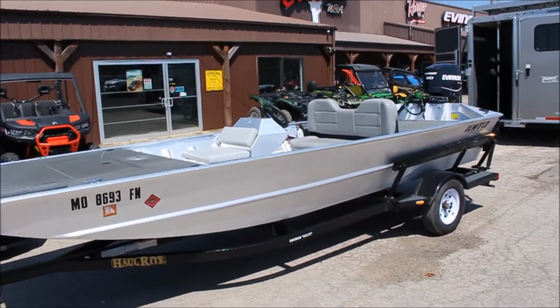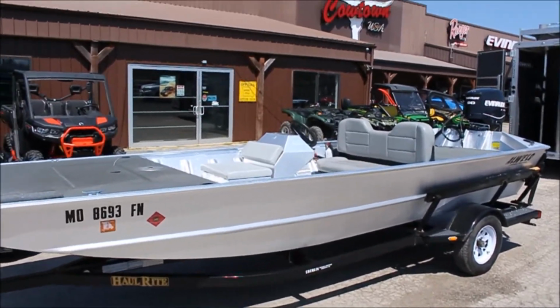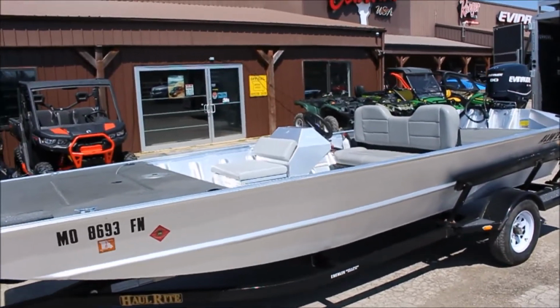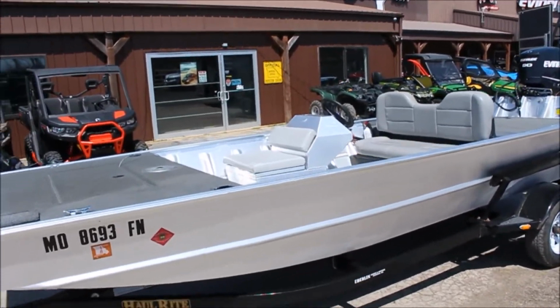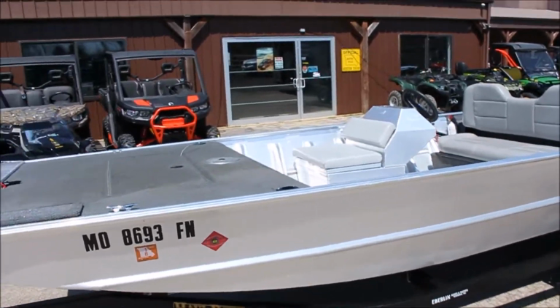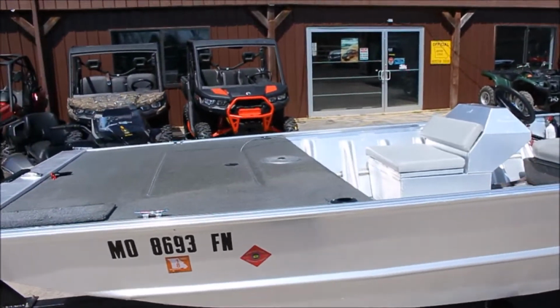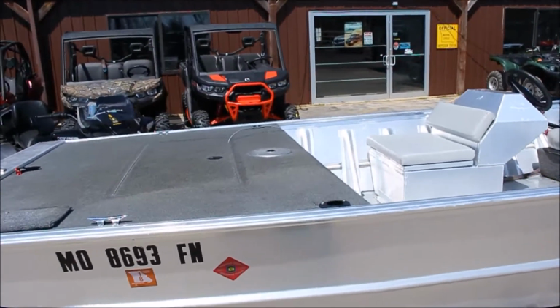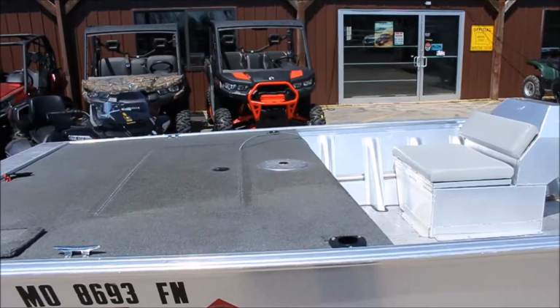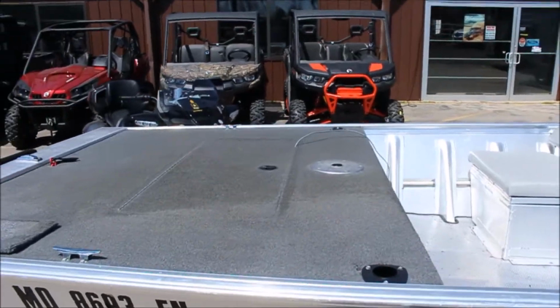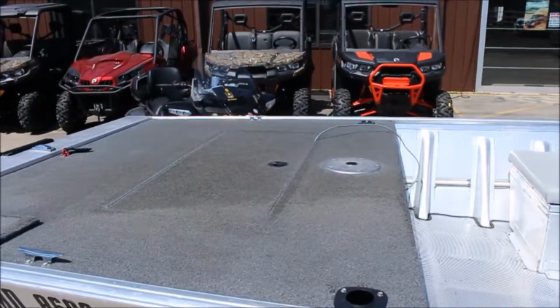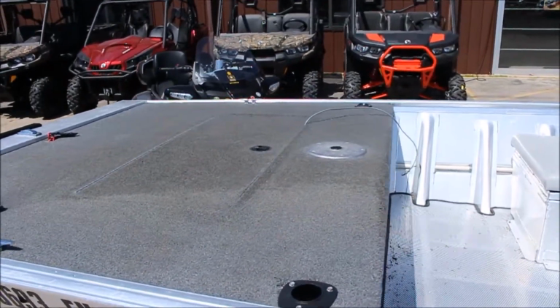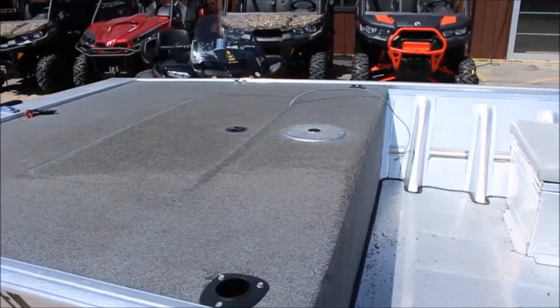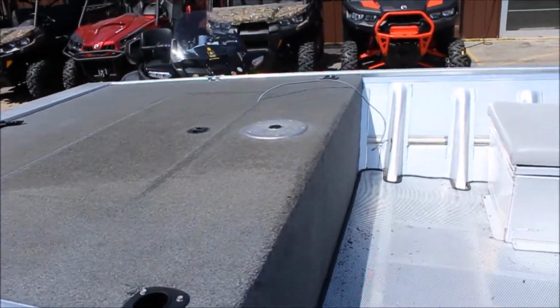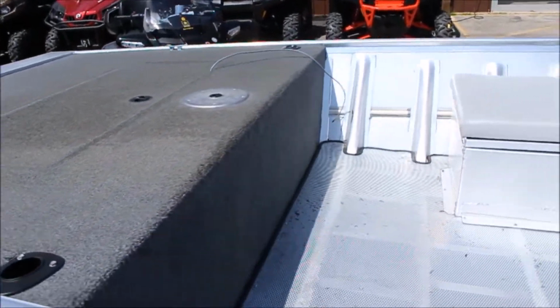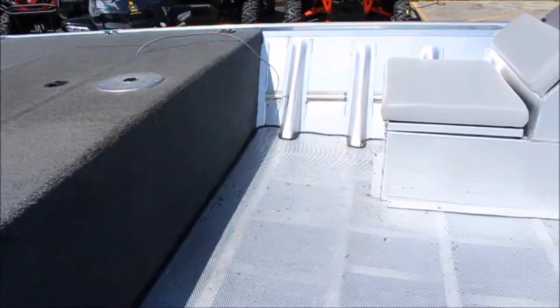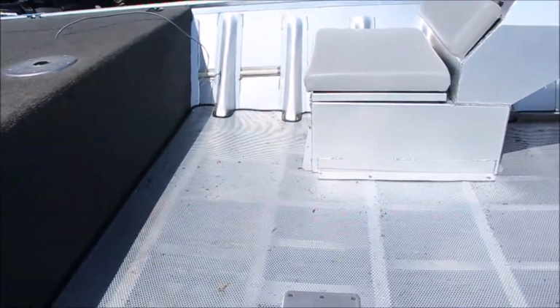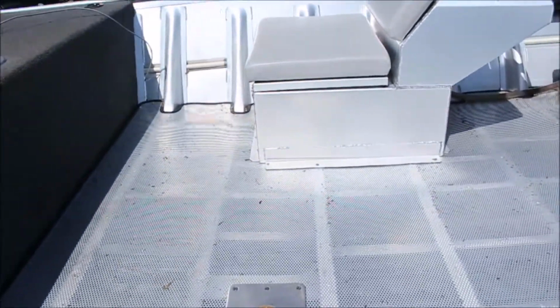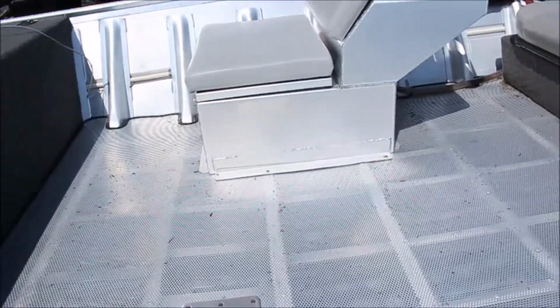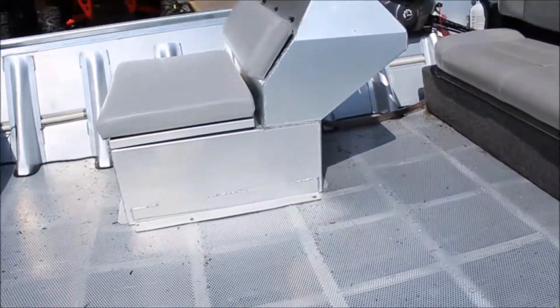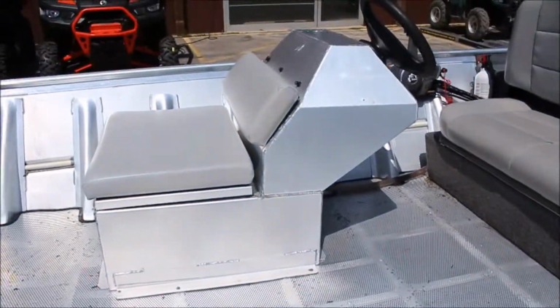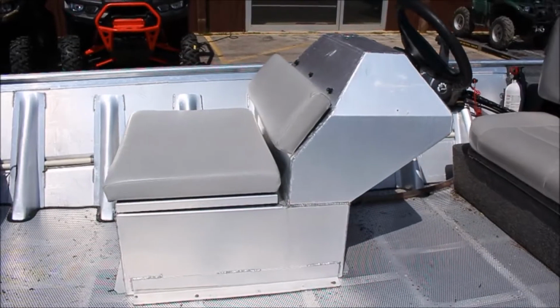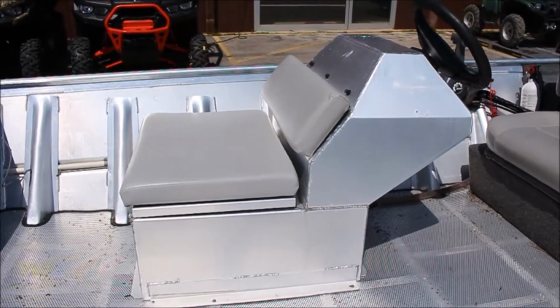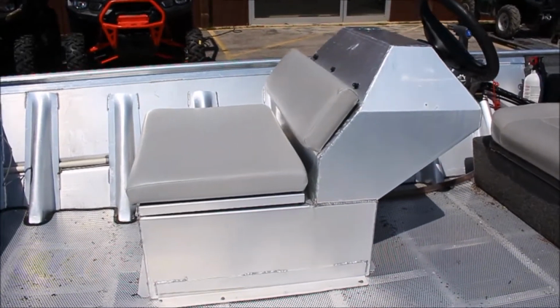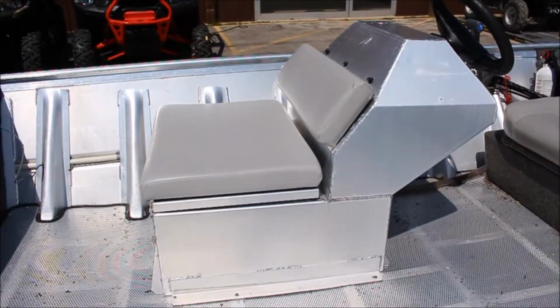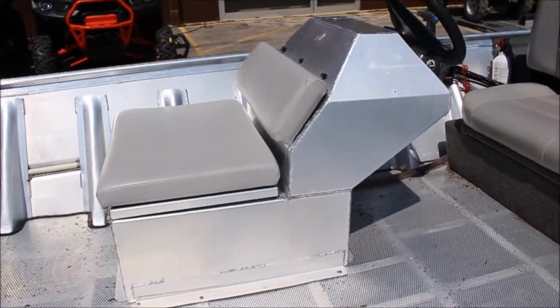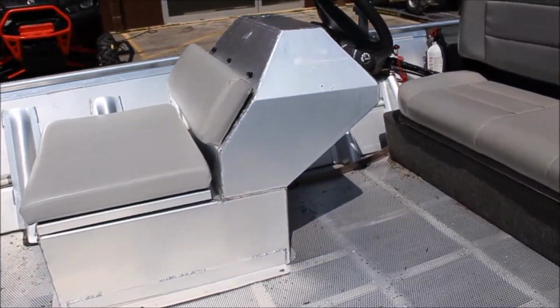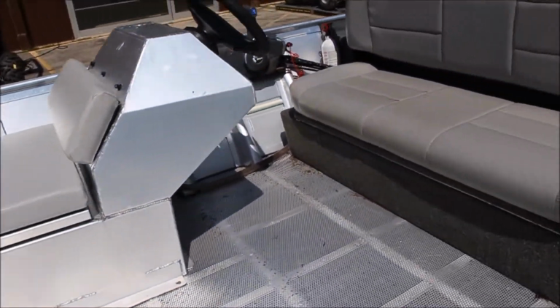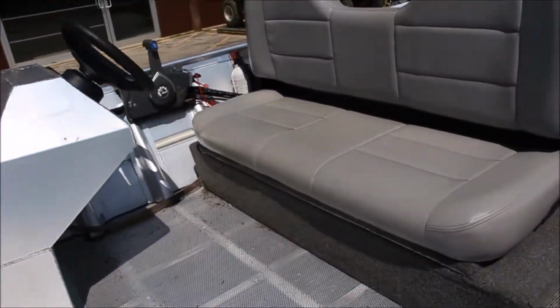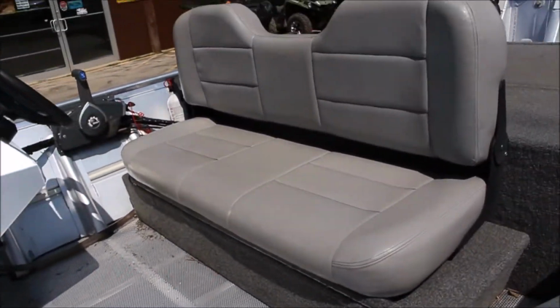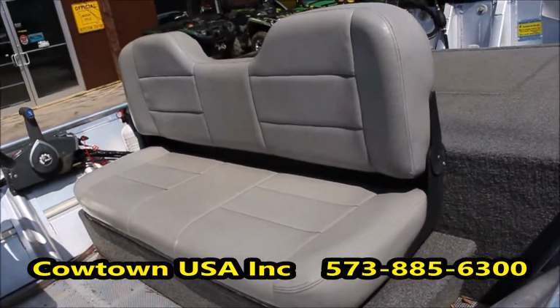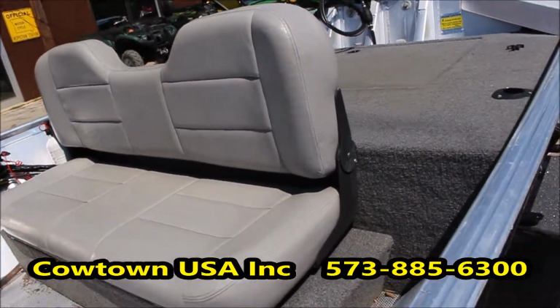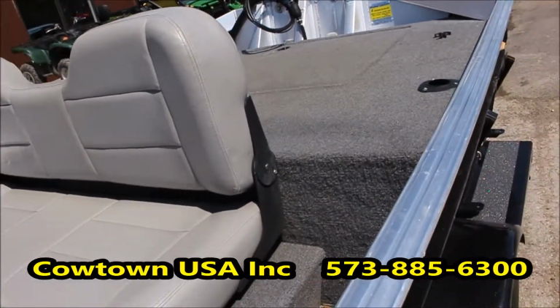Nice clean boat, nice size front deck. It's got cup holders in the front deck, perforated flooring, a nice box, and an extra seat built on there in front of the console, plus a nice bench seat on the boat.